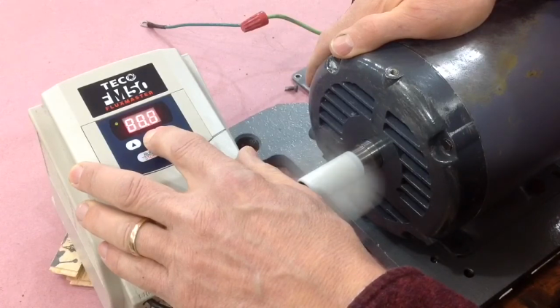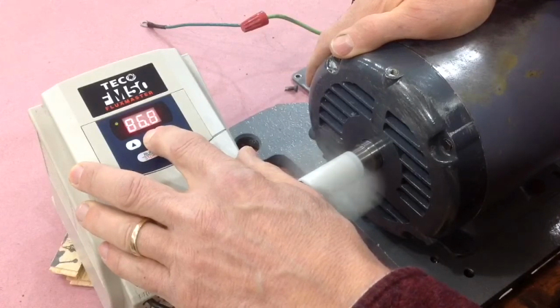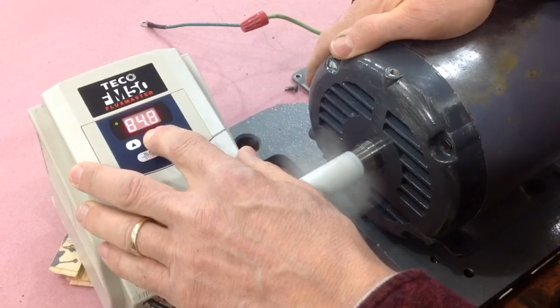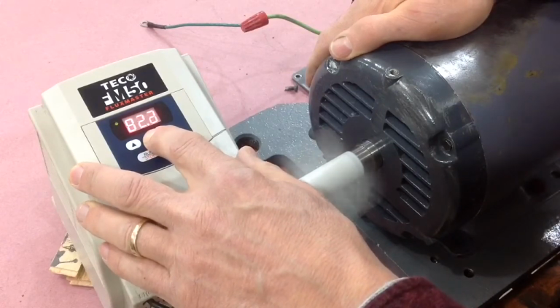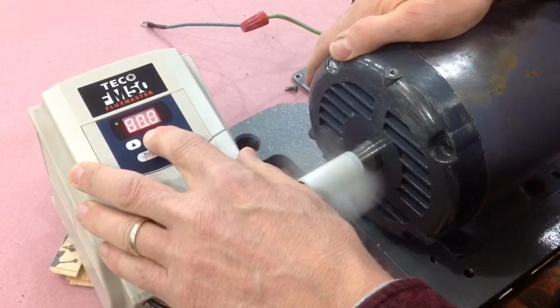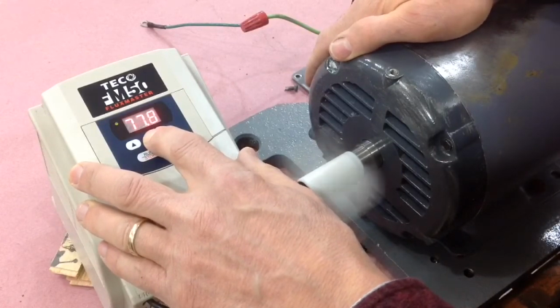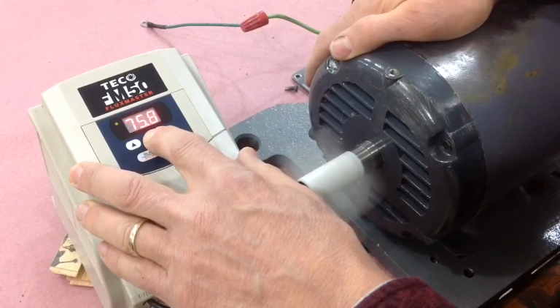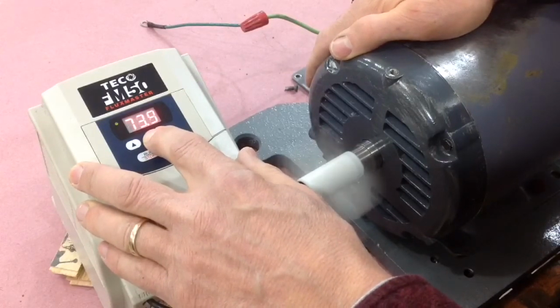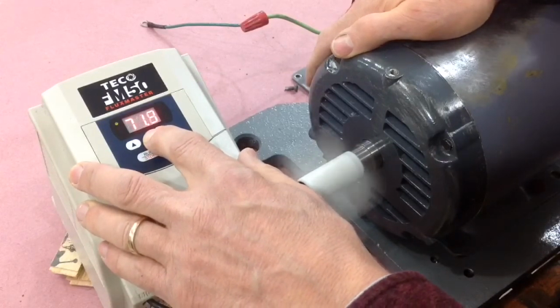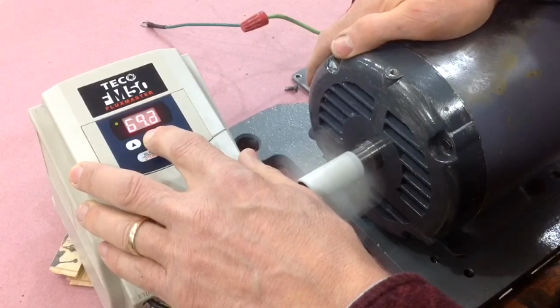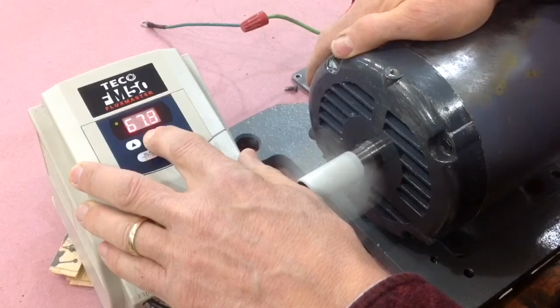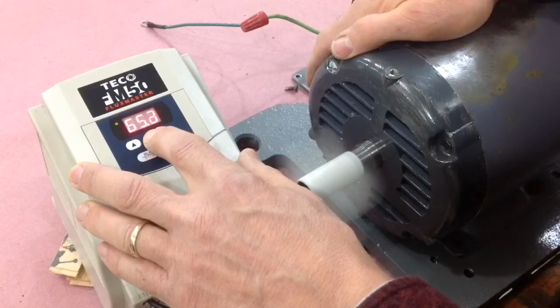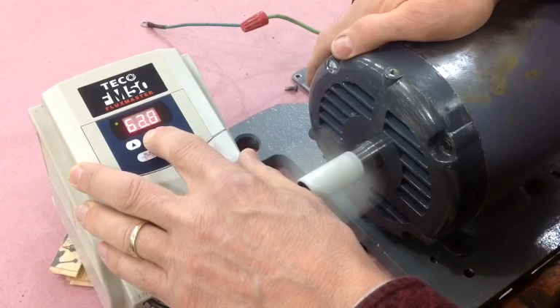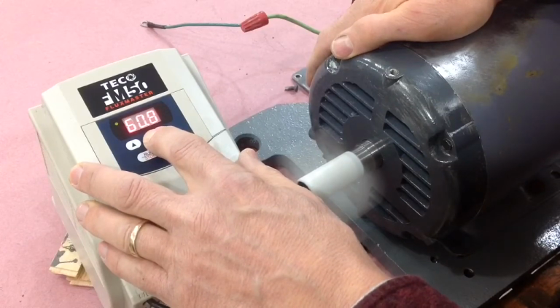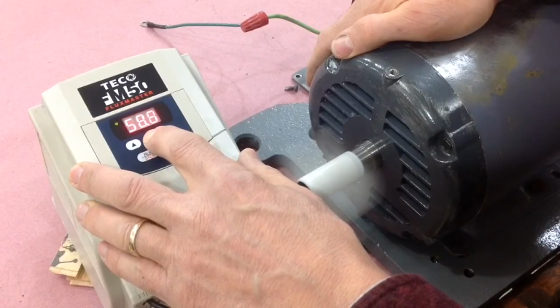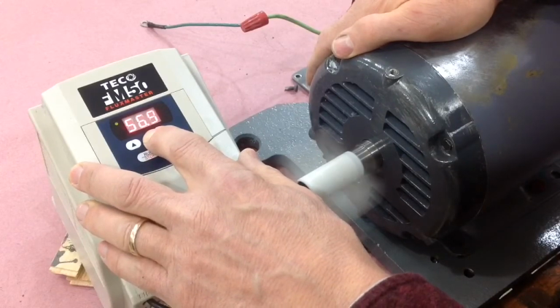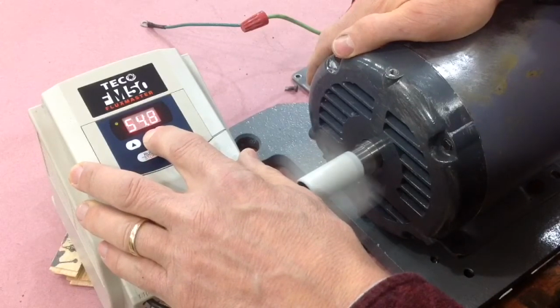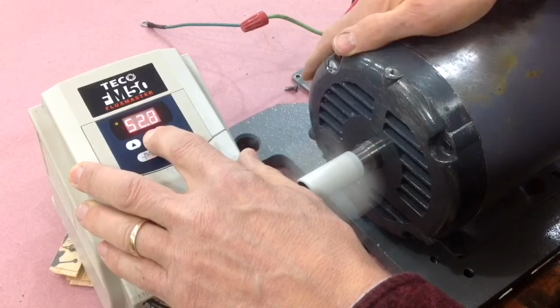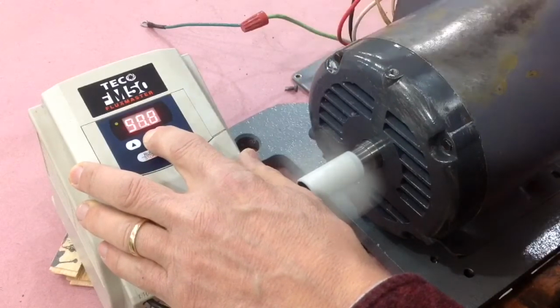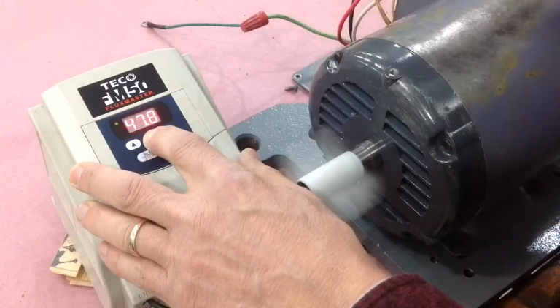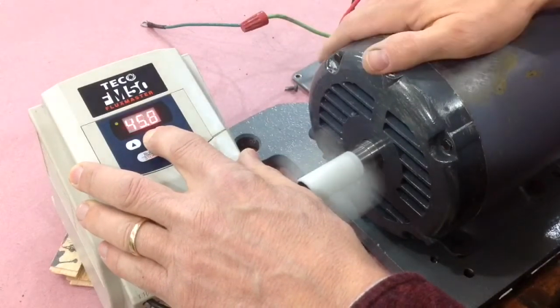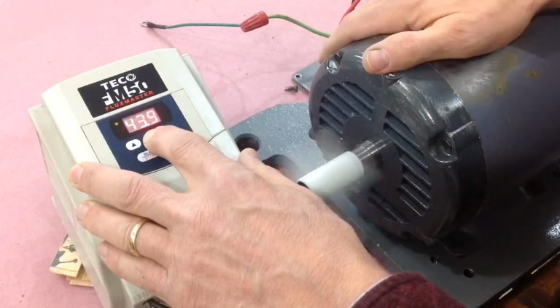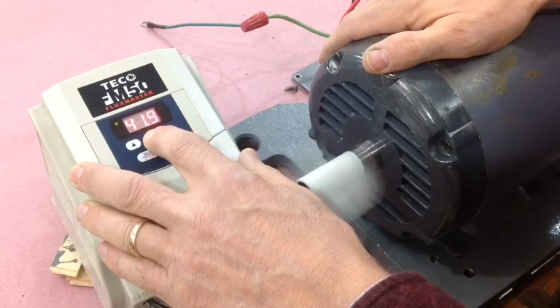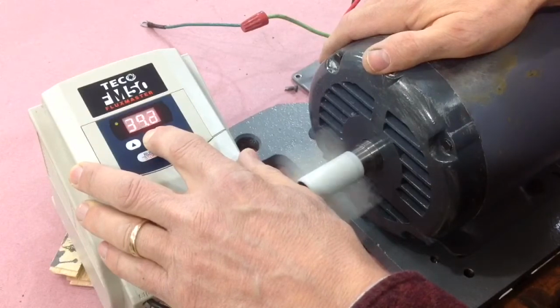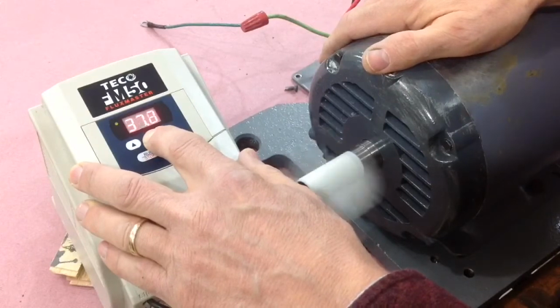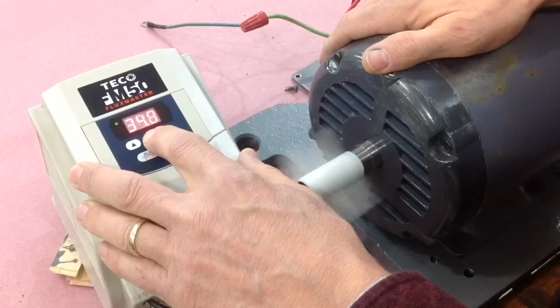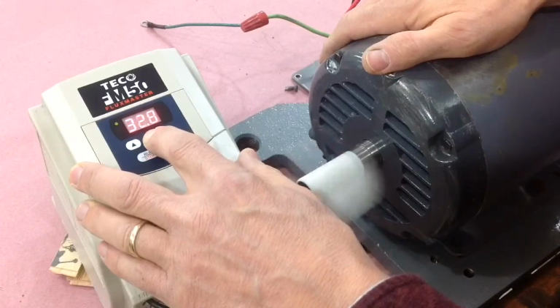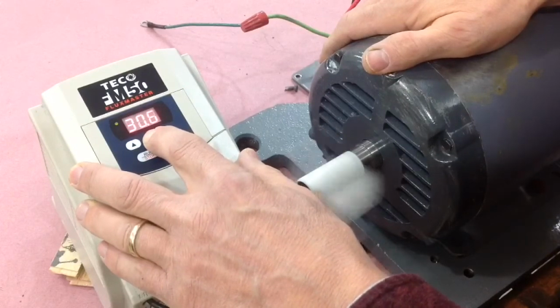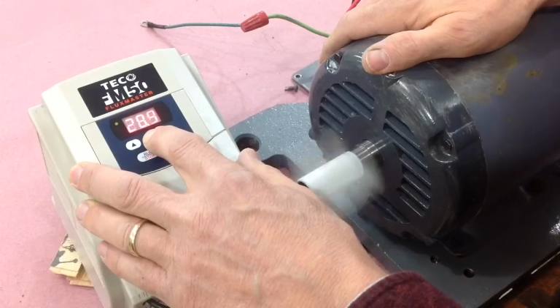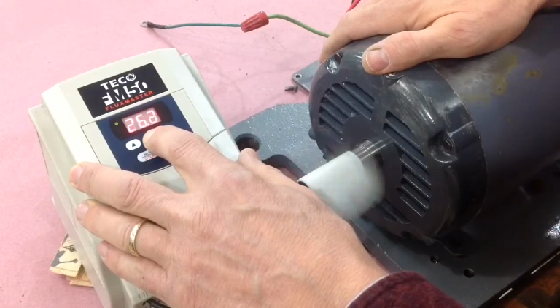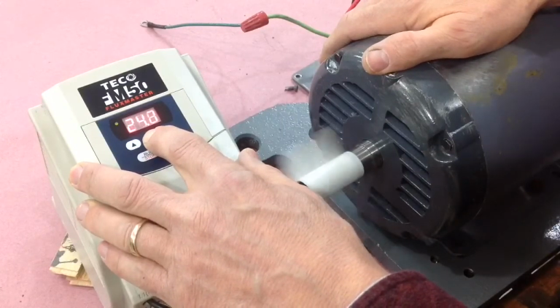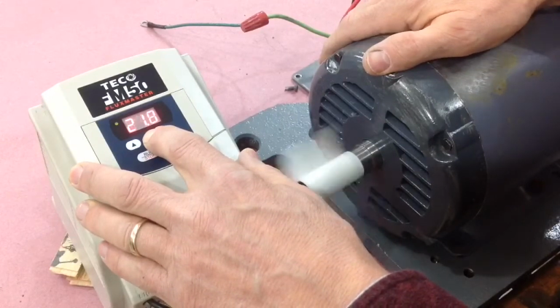Just to show you the versatility of this VFD, I'm going to run it down to one hertz. You can see what this VFD drive can do for you — it provides a very convenient variable speed motor.